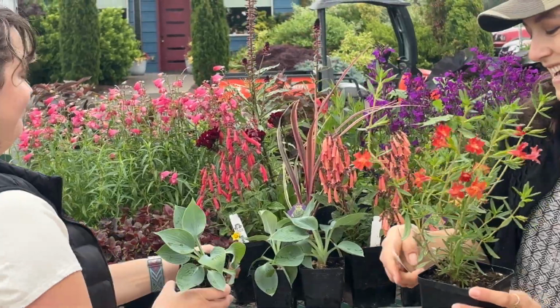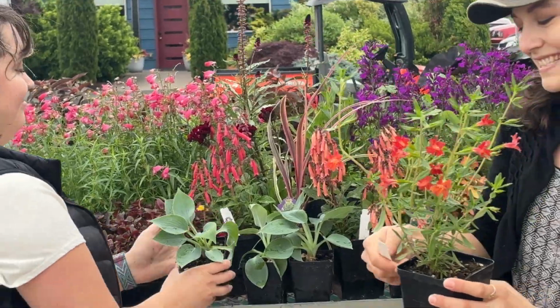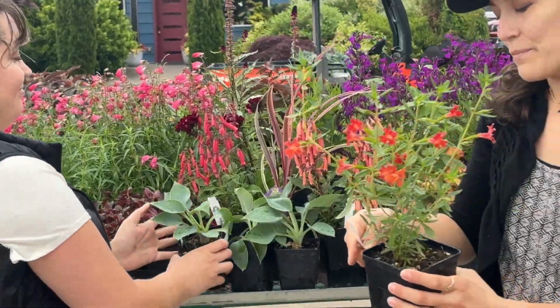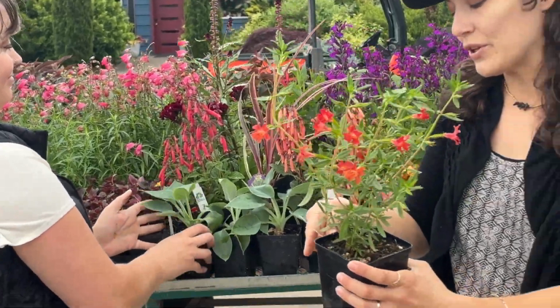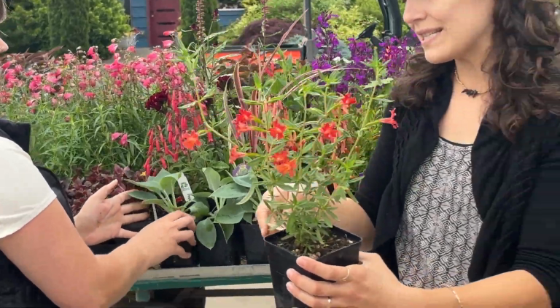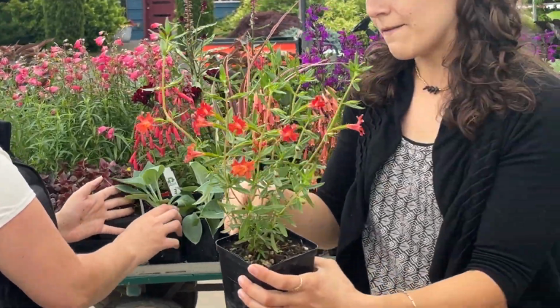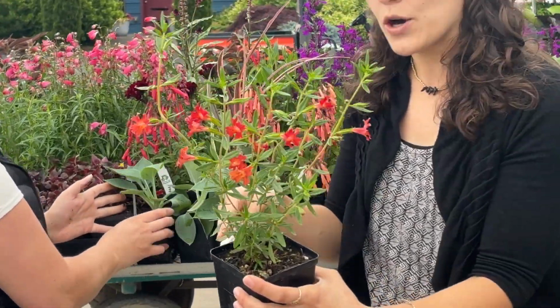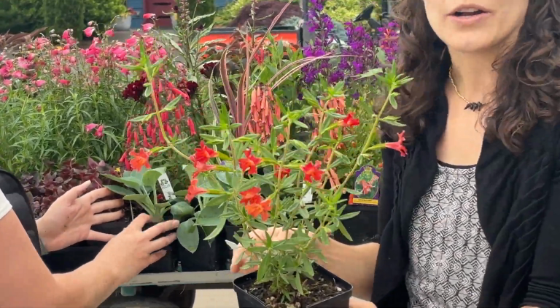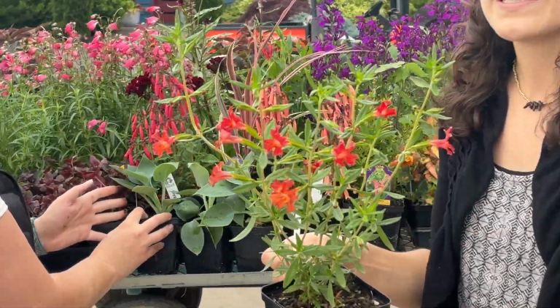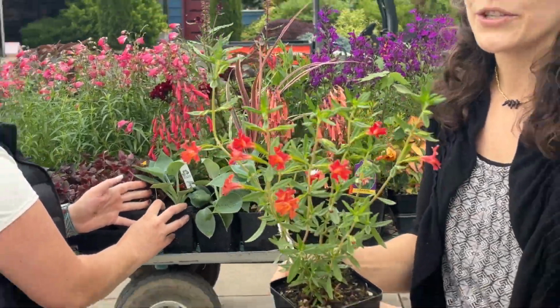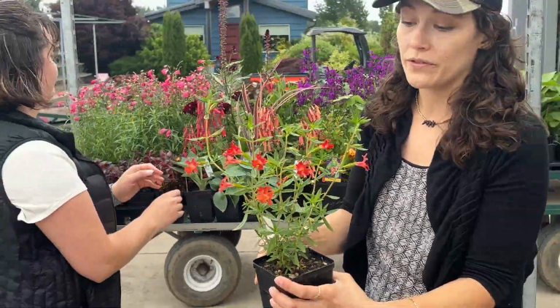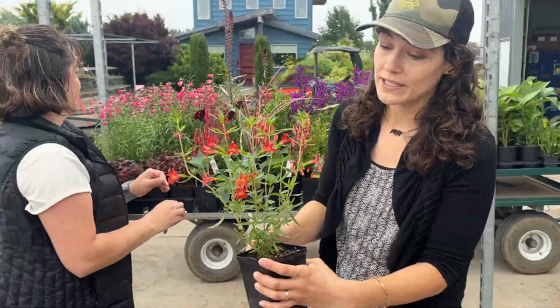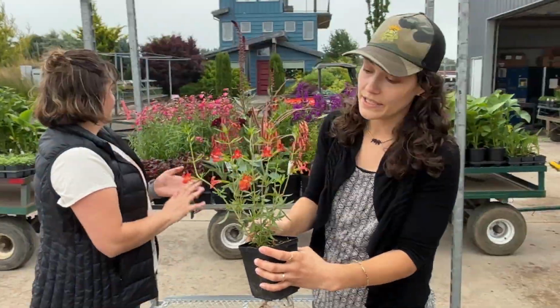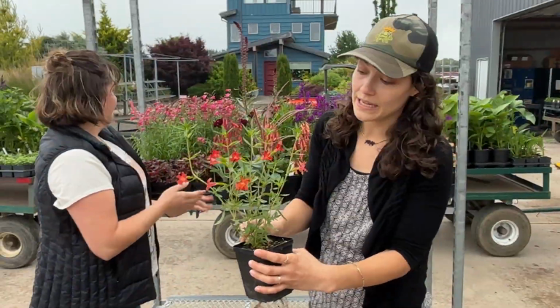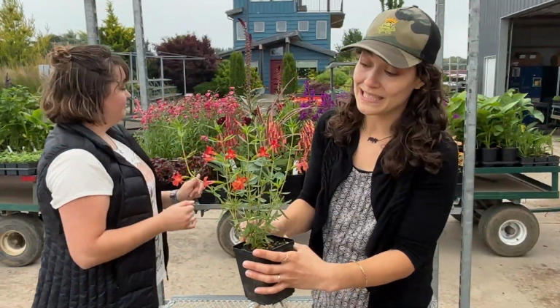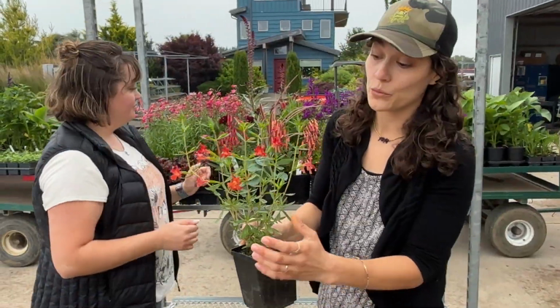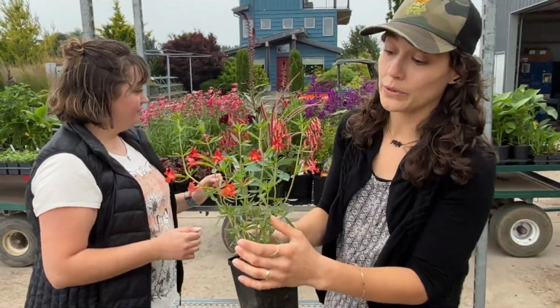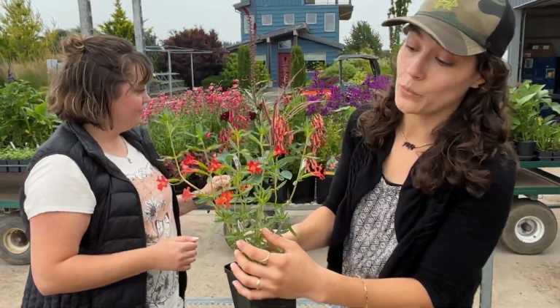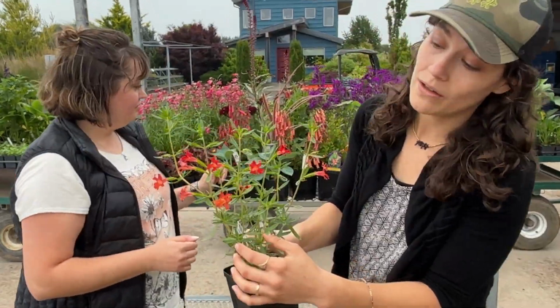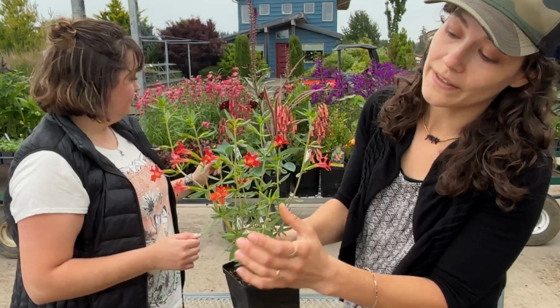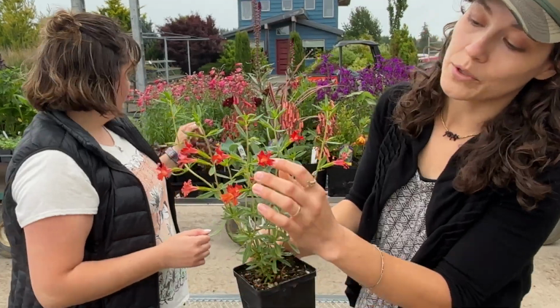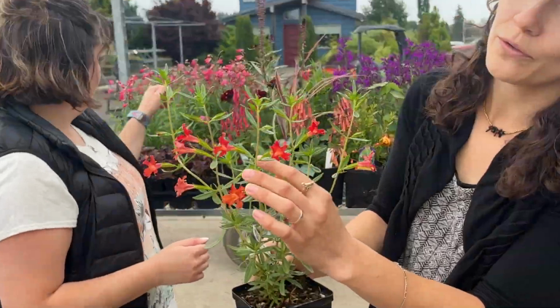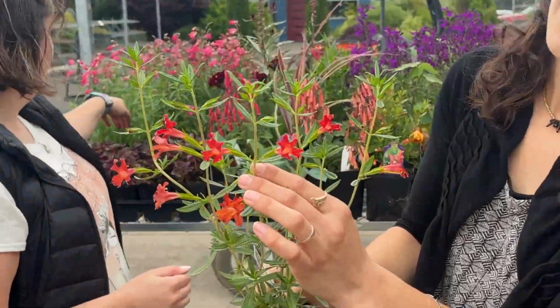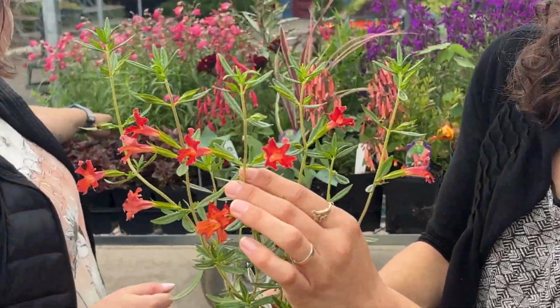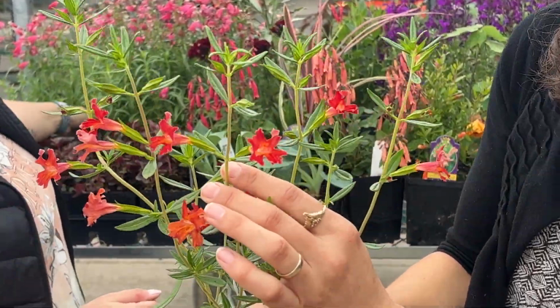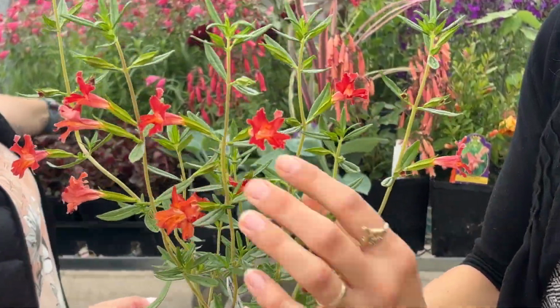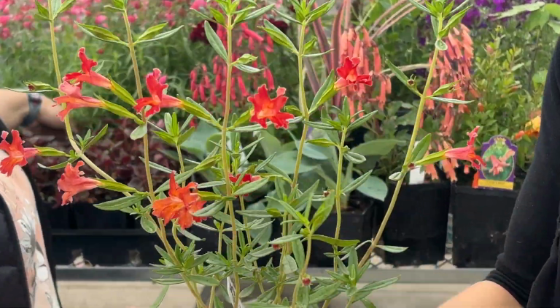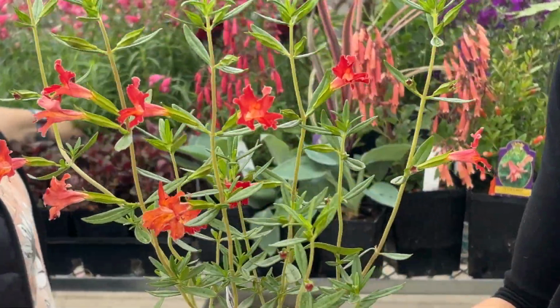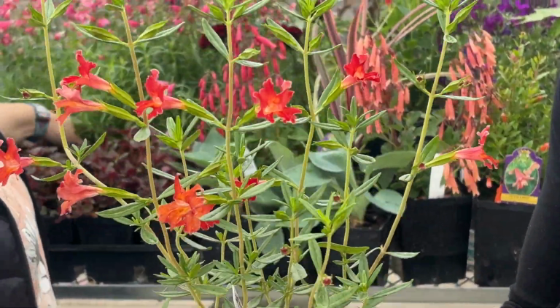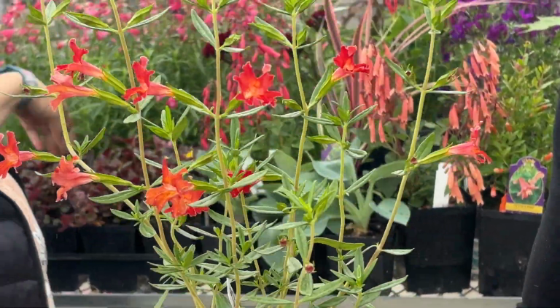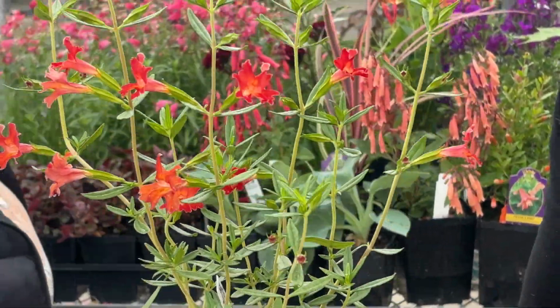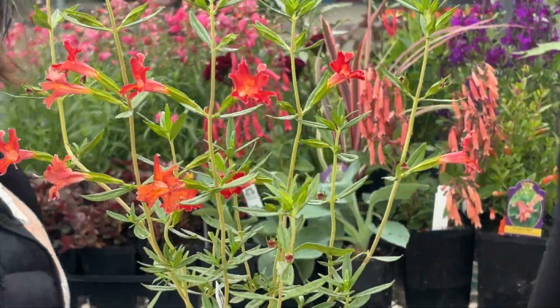This is Mimulus 'Firewalker' and this is a new one for us this year that has been selling really, really well. Look at that beautiful flower. This is commonly known as monkey flower.